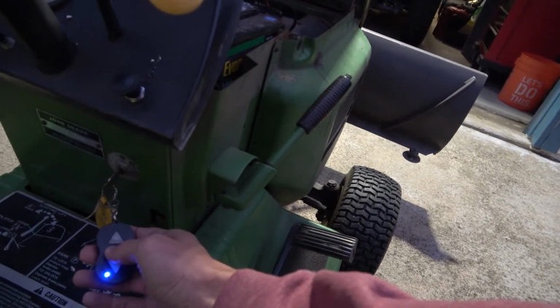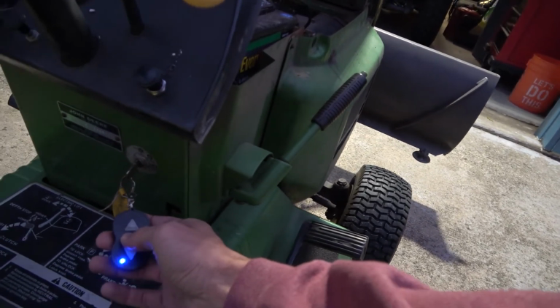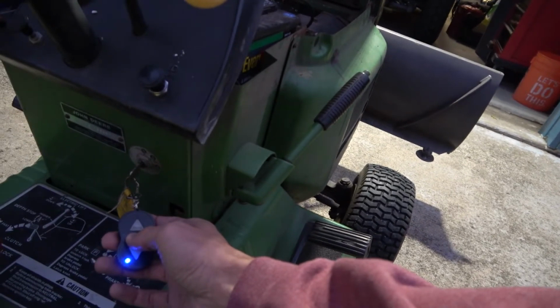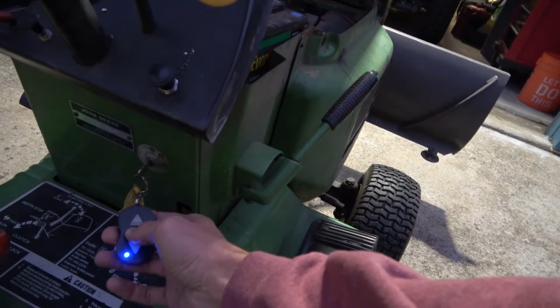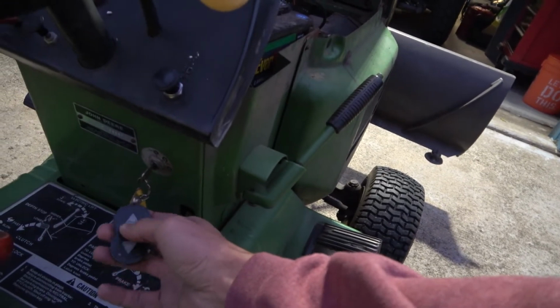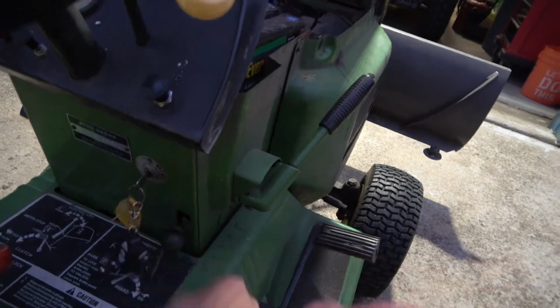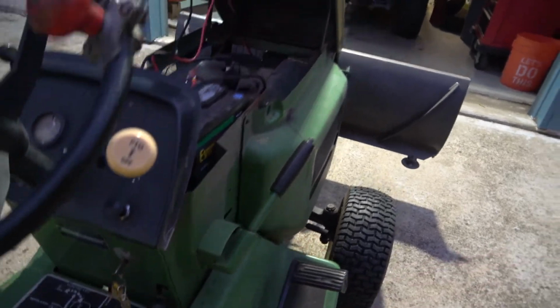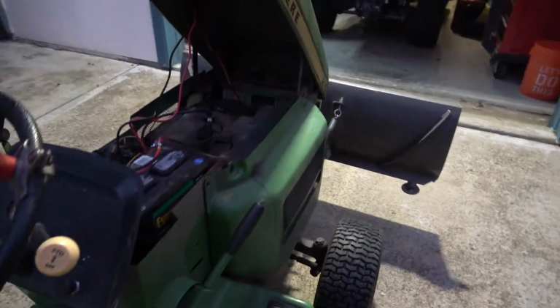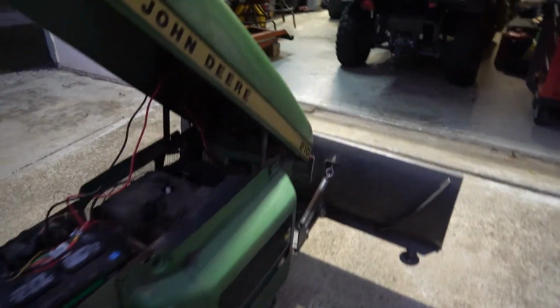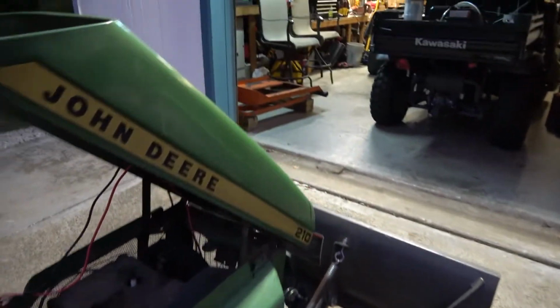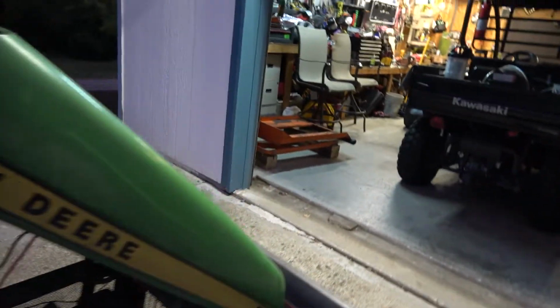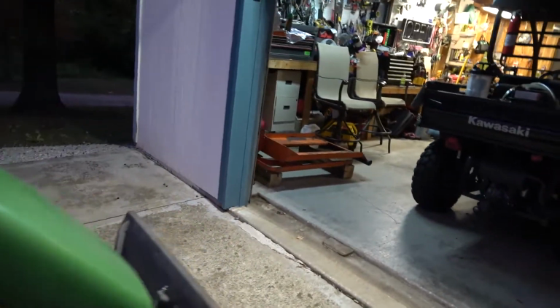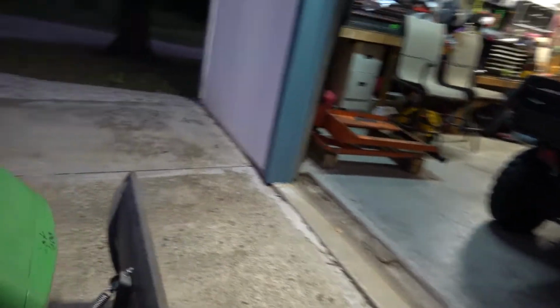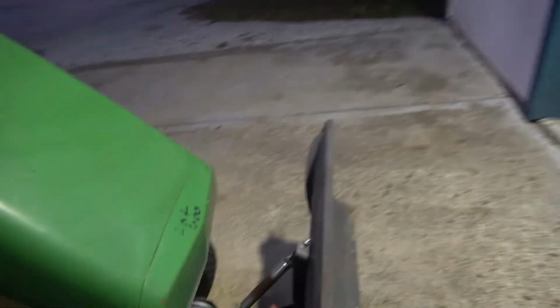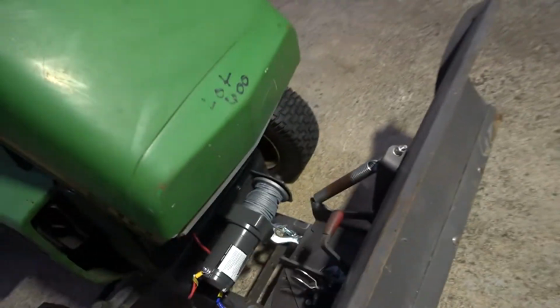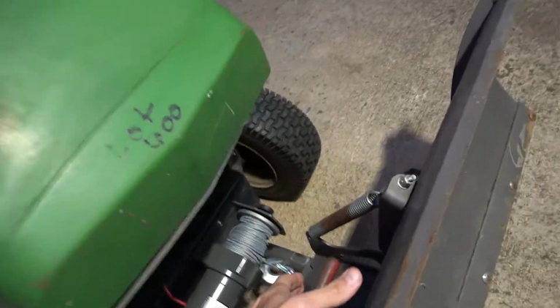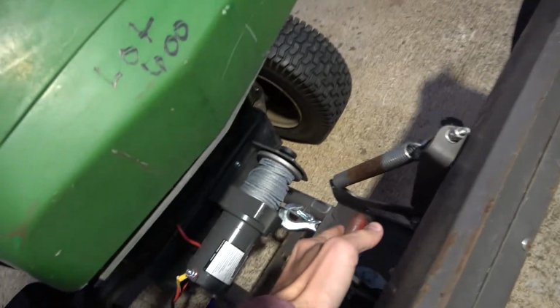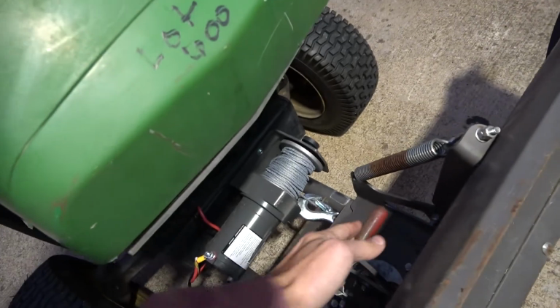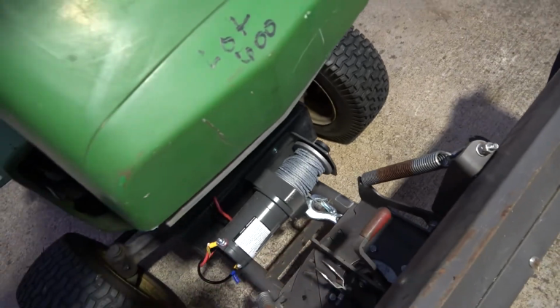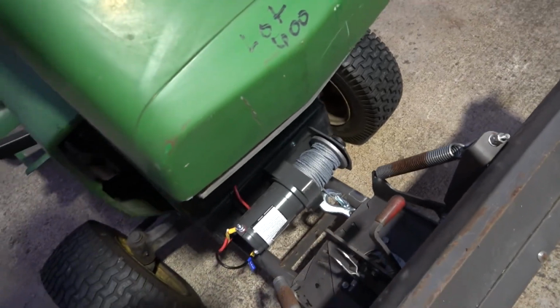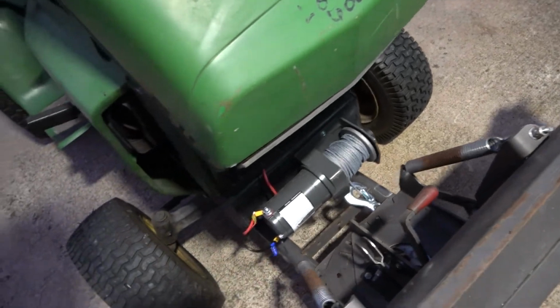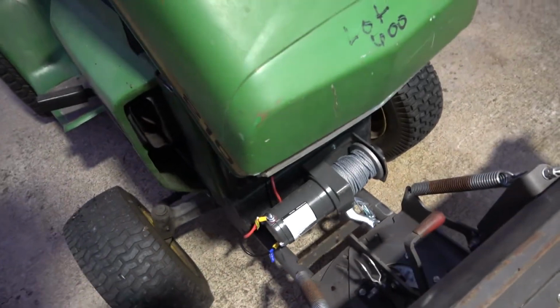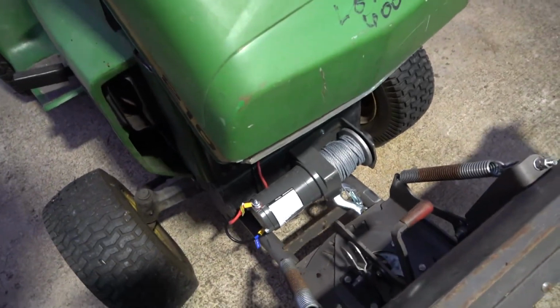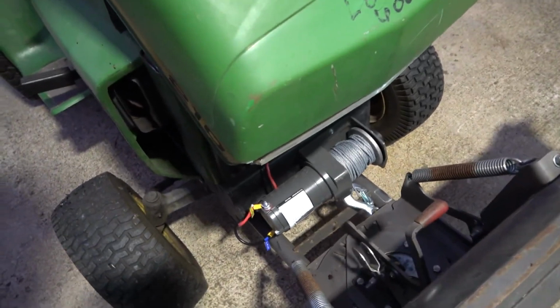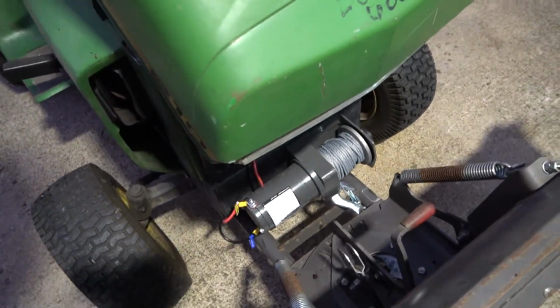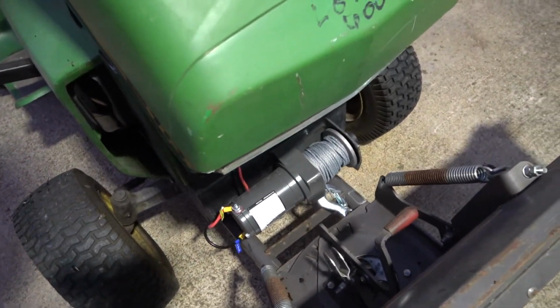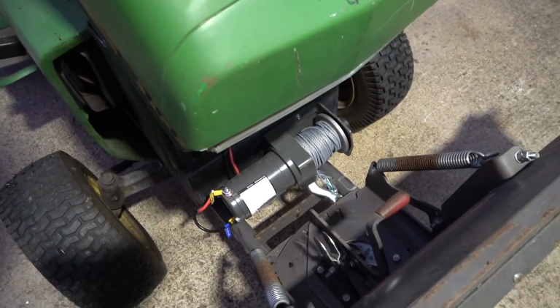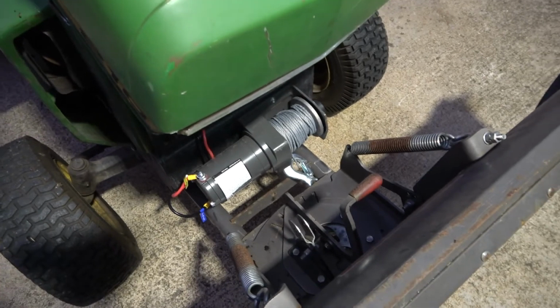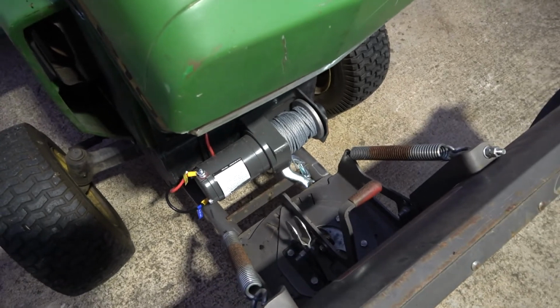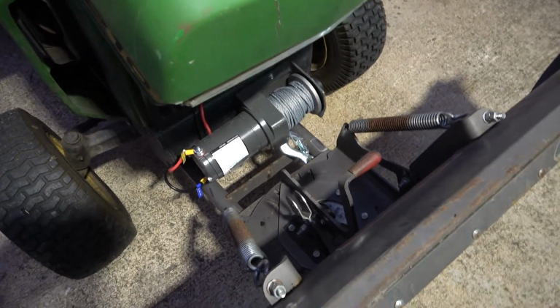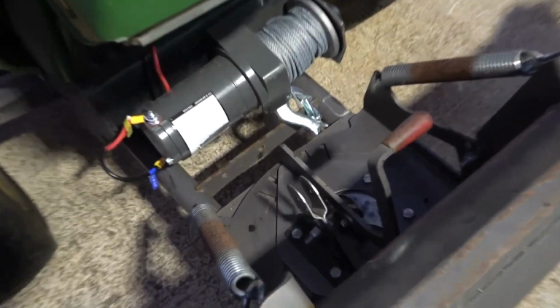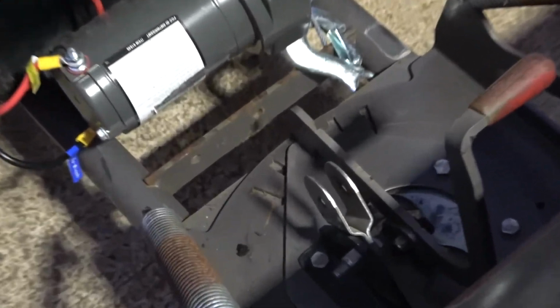Hold it down and it shuts off. Then on this one you can pull this little lever here and kick it — you have five options of different degrees if you want to move it and angle the plow.